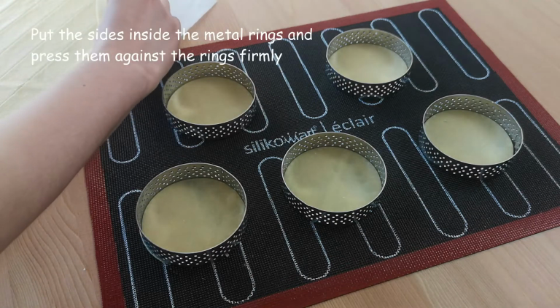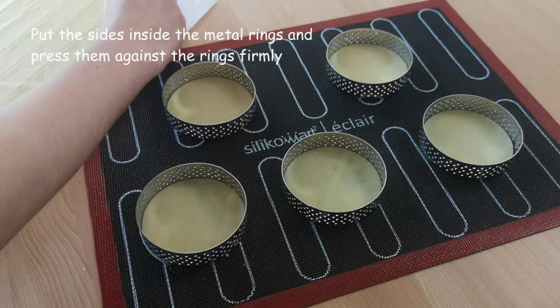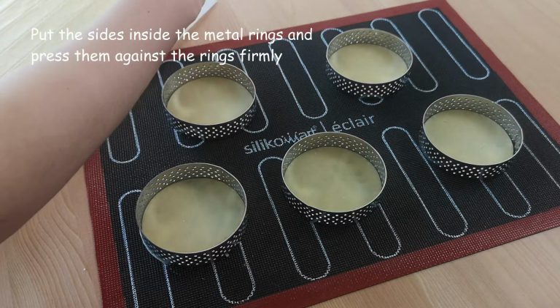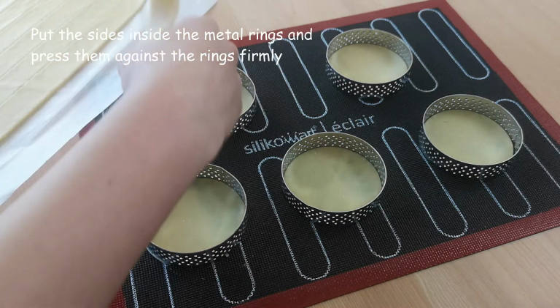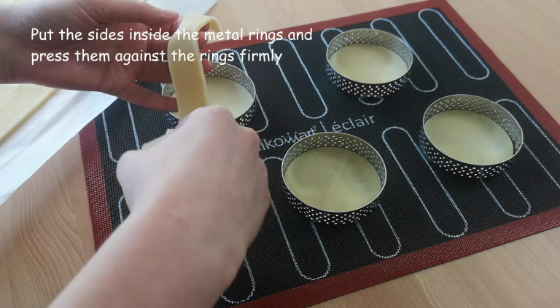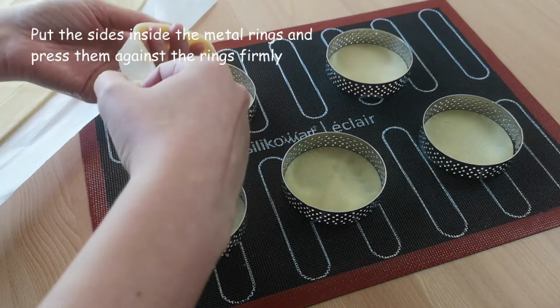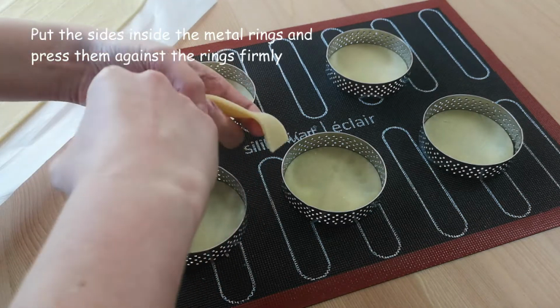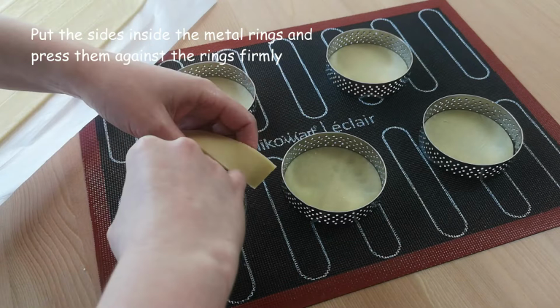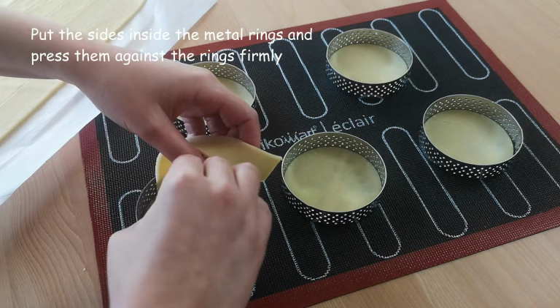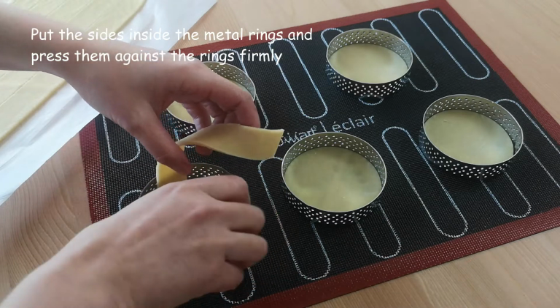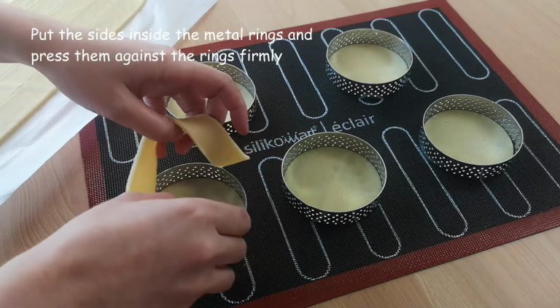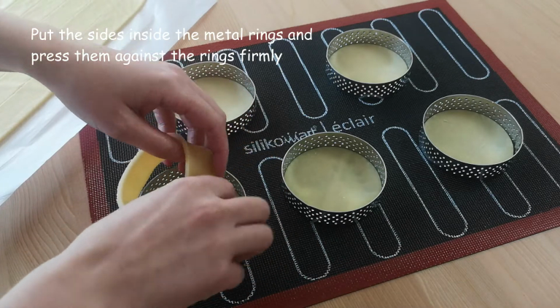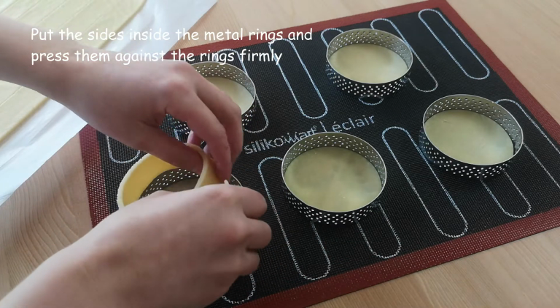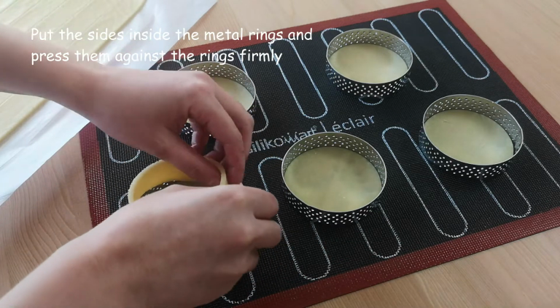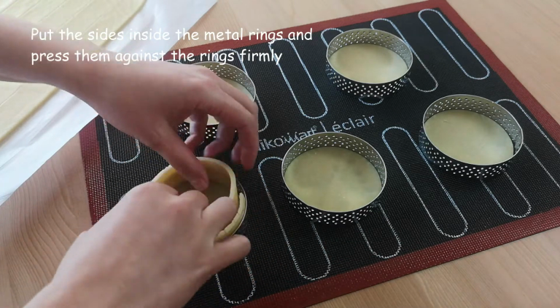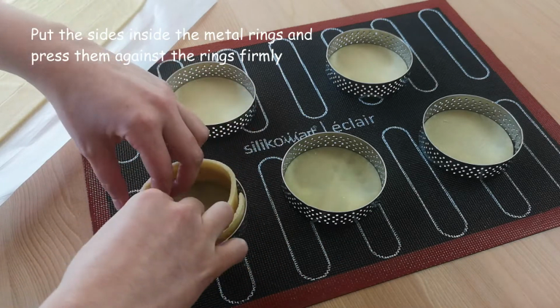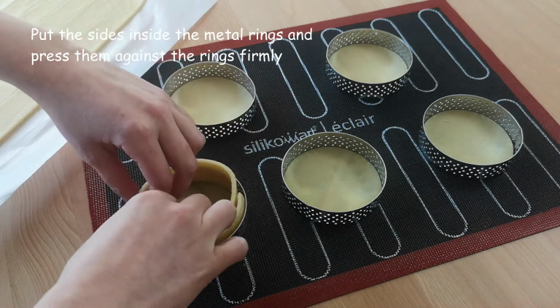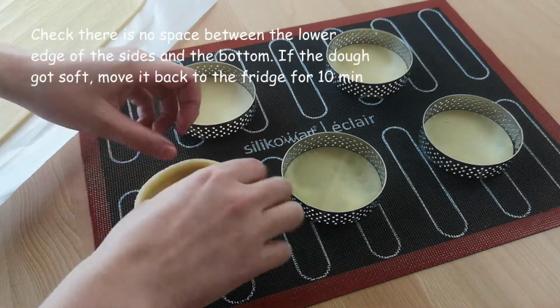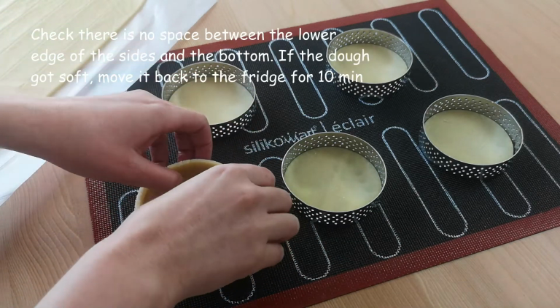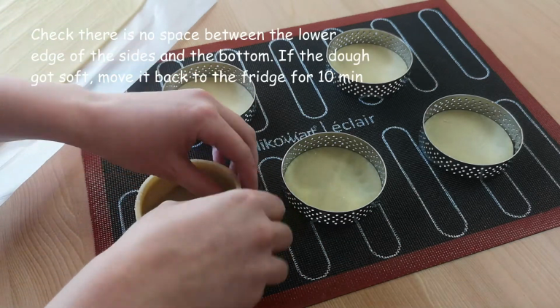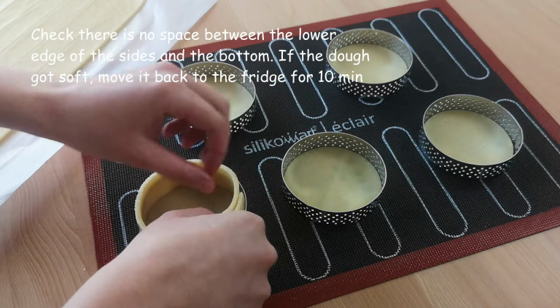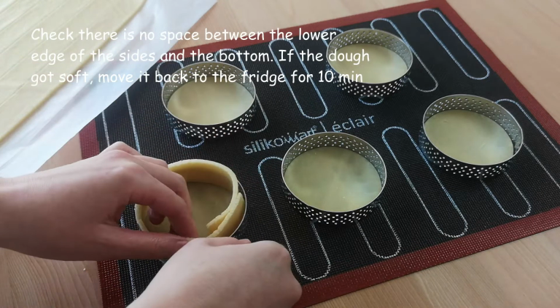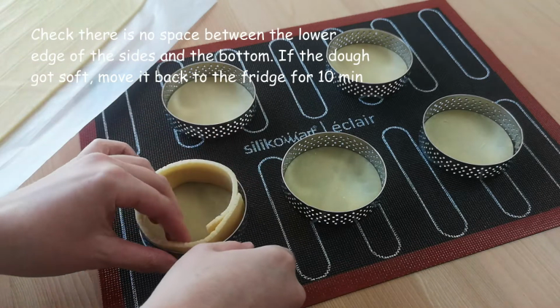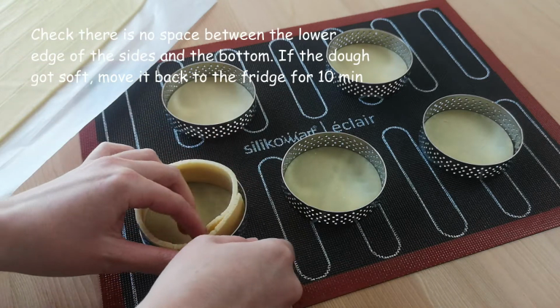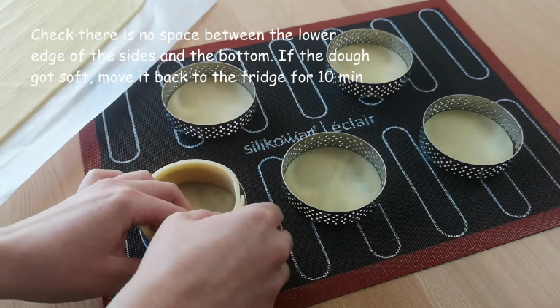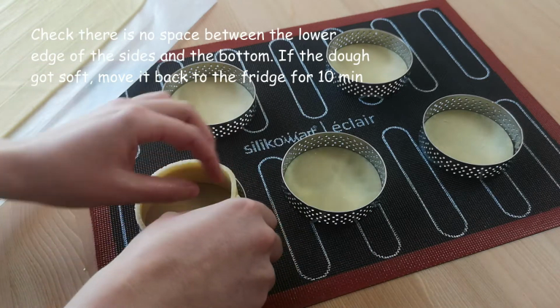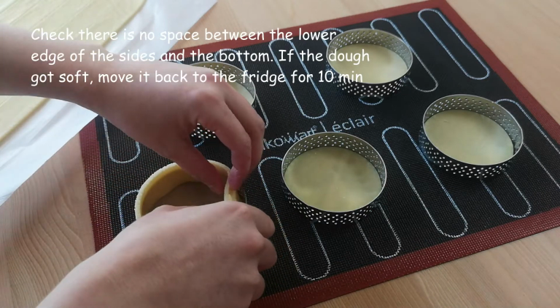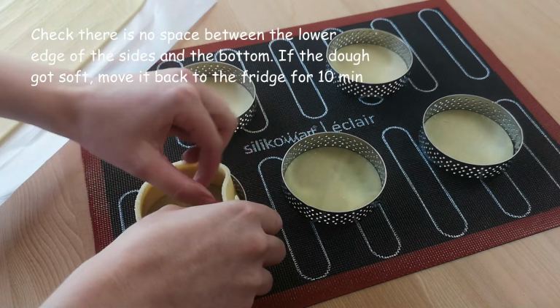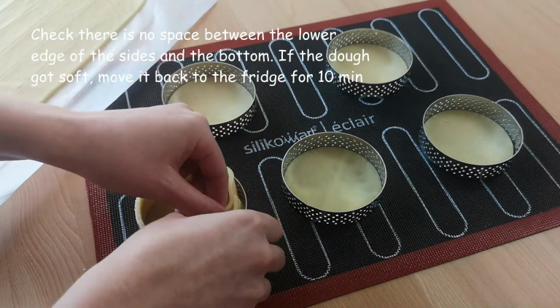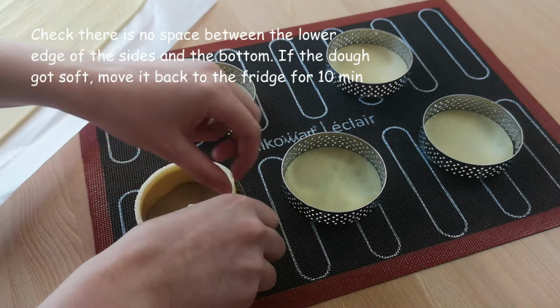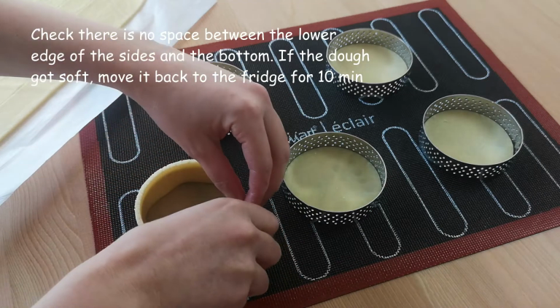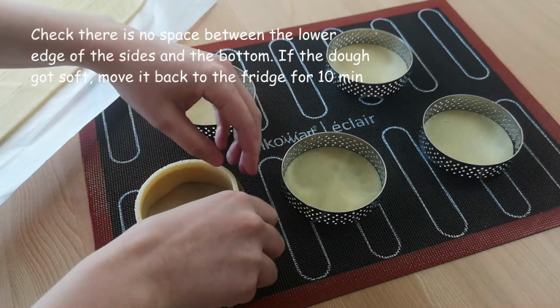Put the sides inside the metal rings and press them against the rings firmly. Check there is no space between the lower edge of the side and the bottom of the tartlets. If the dough got soft, put it in the fridge for 10 minutes again.